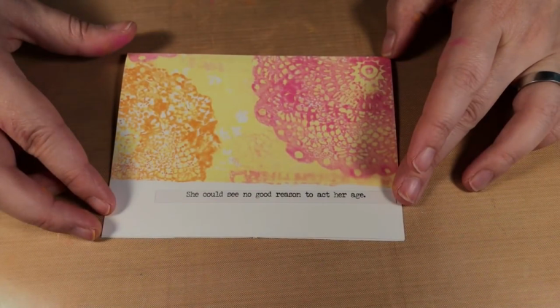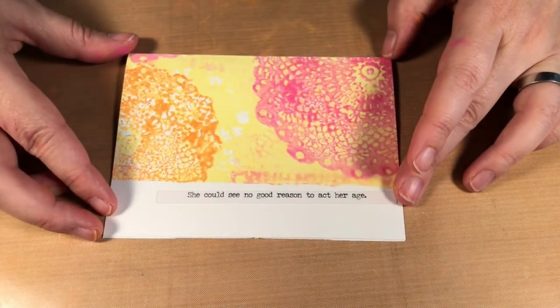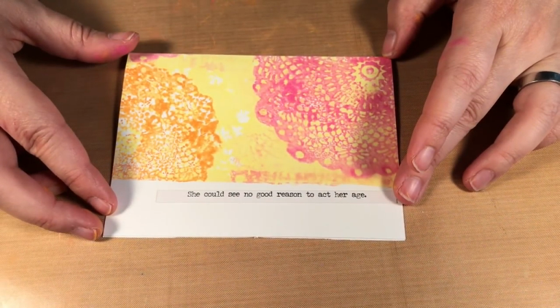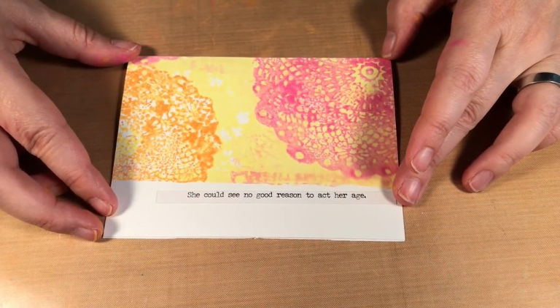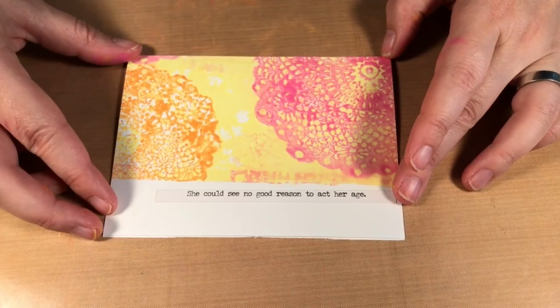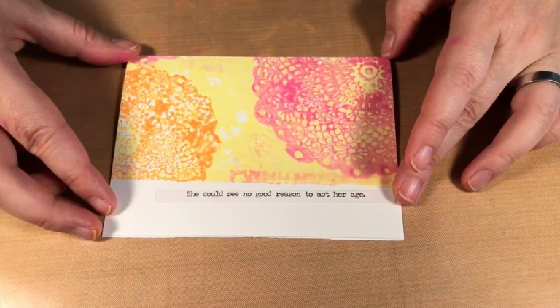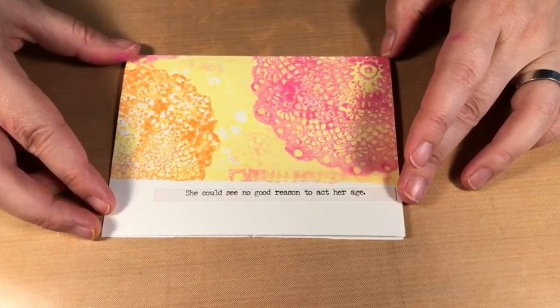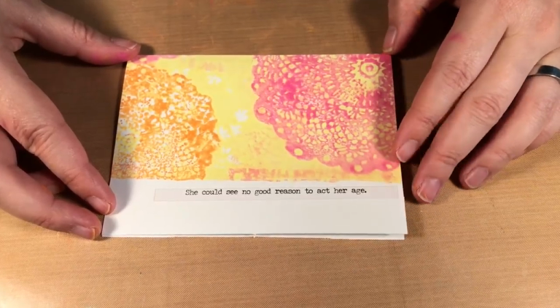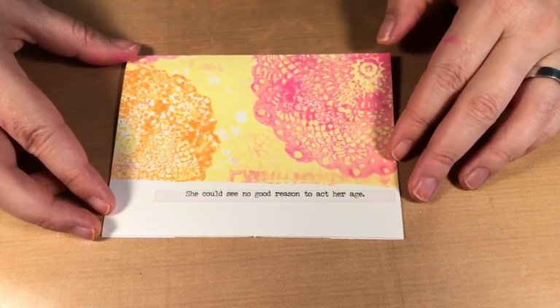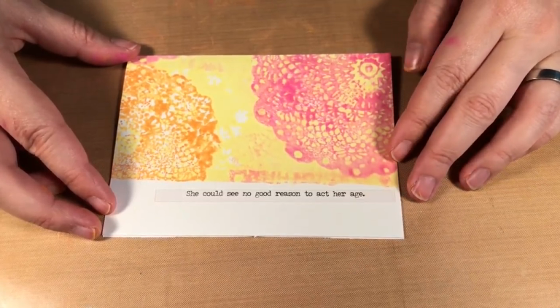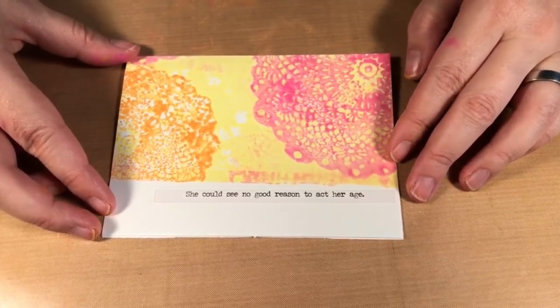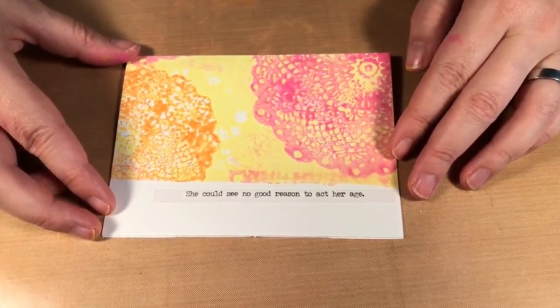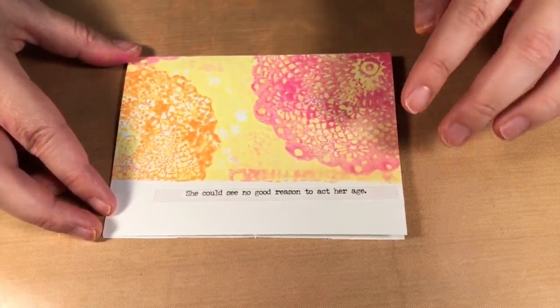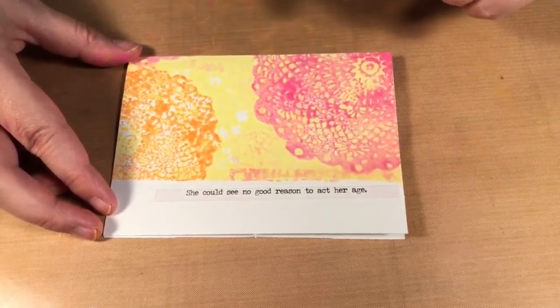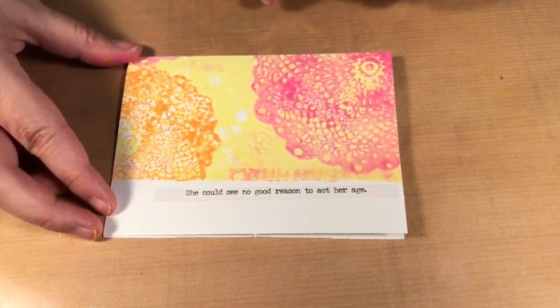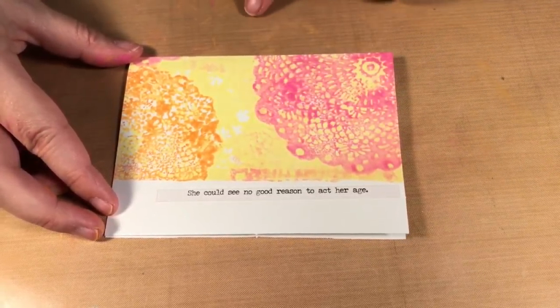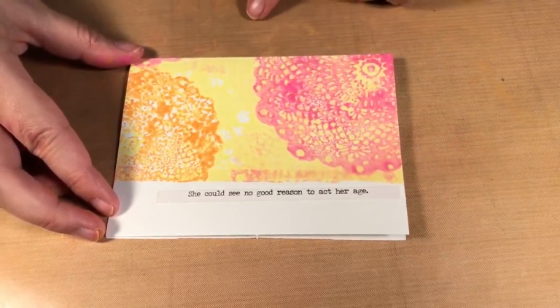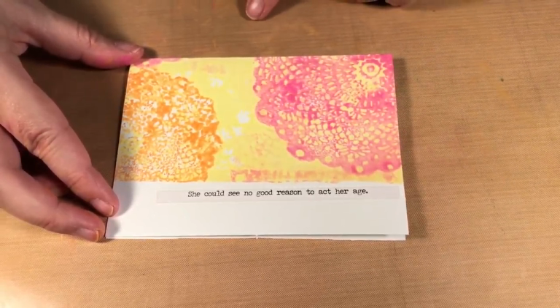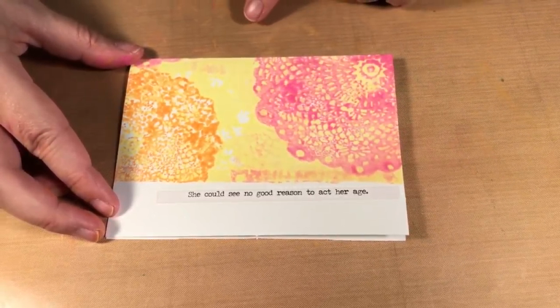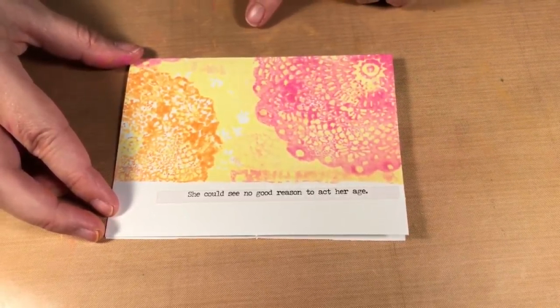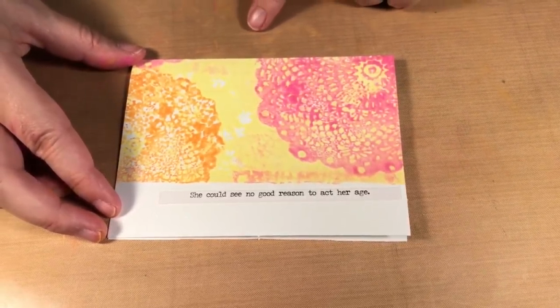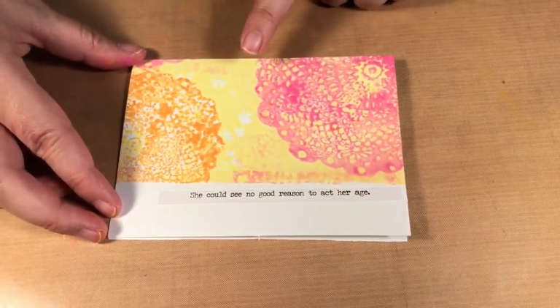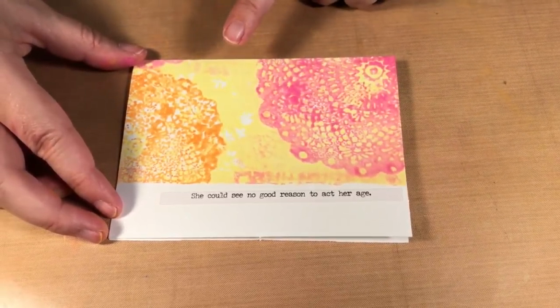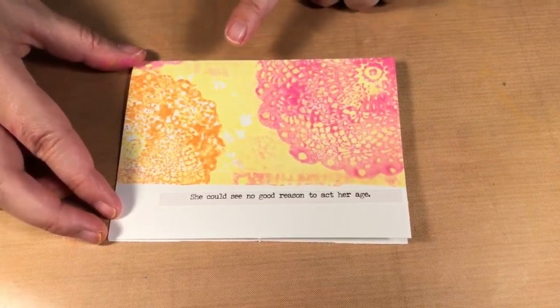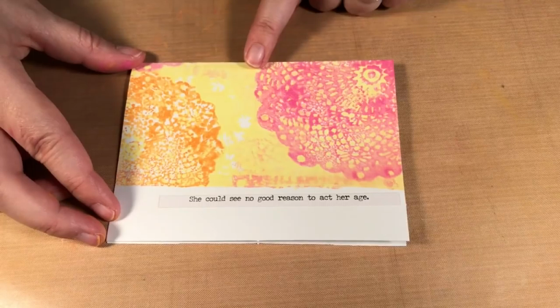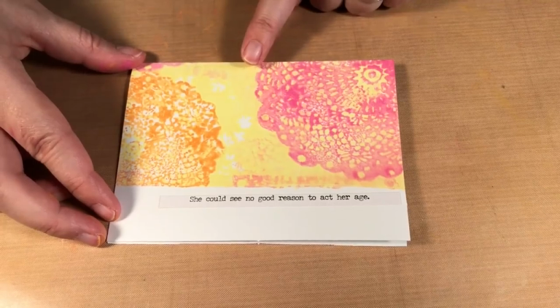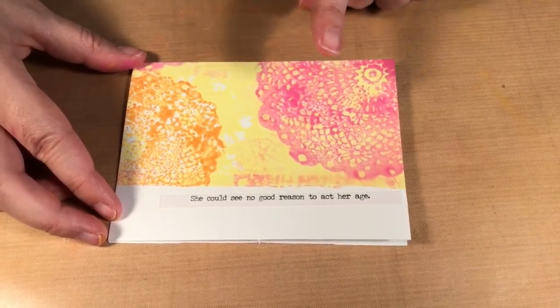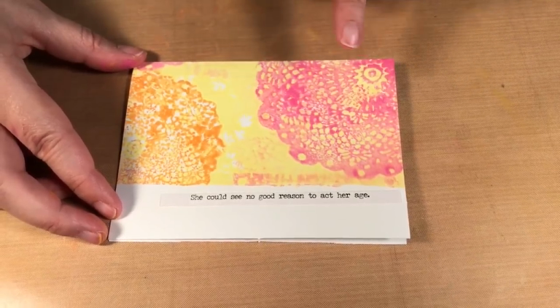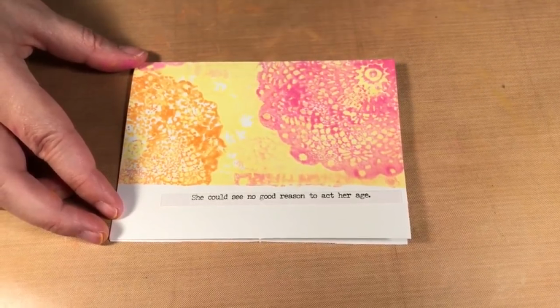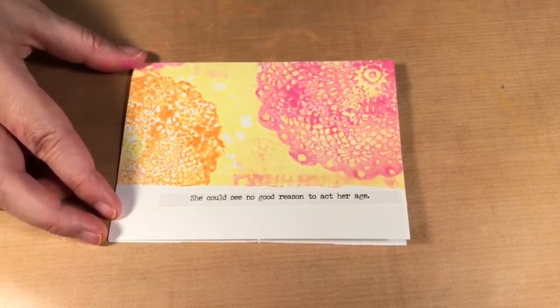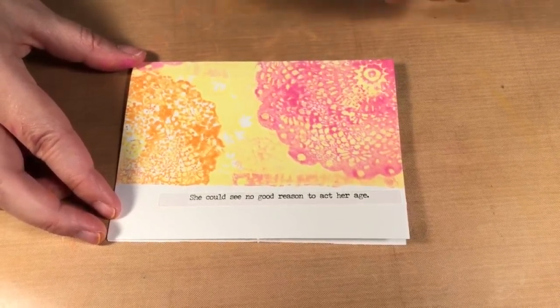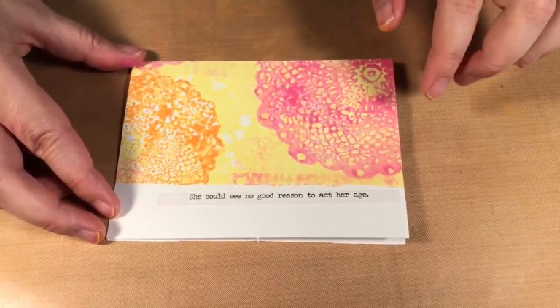Hello, welcome to Scrap Time. My name is Christine and in this video I'm going to show you a monoprinting technique using the gel press with some foam stamps.